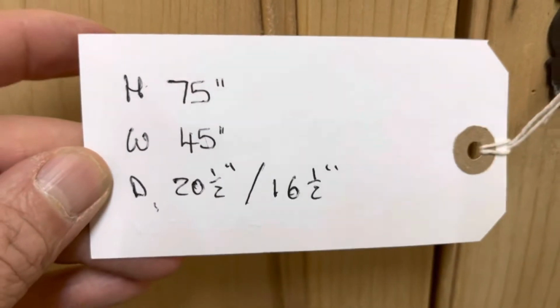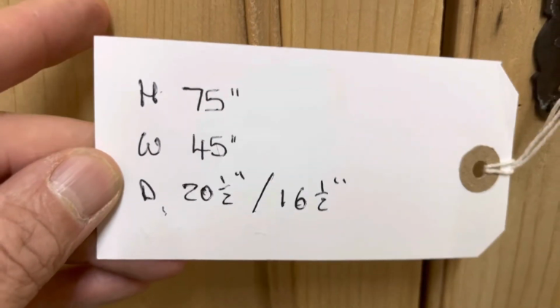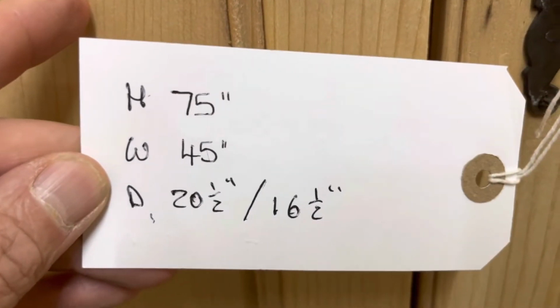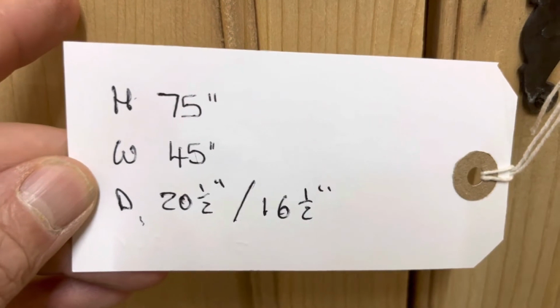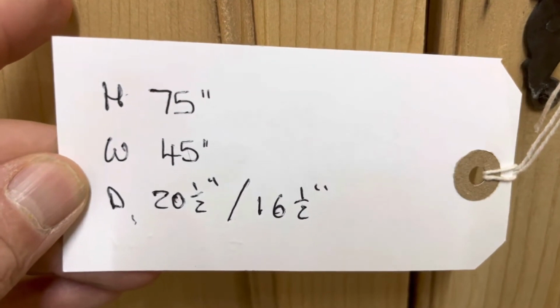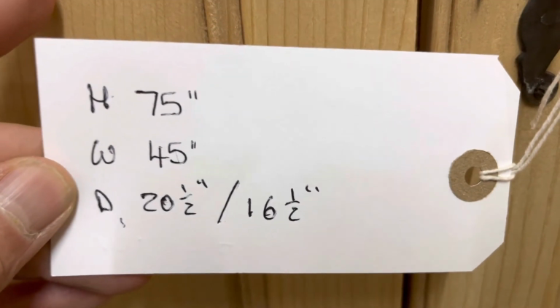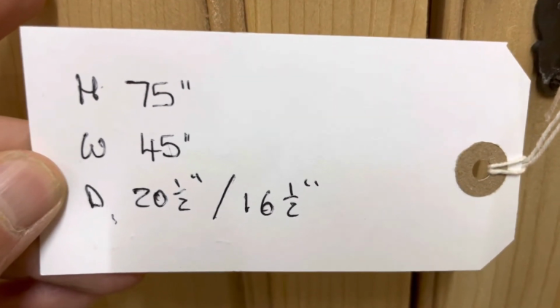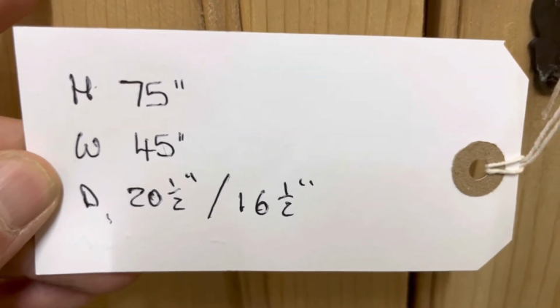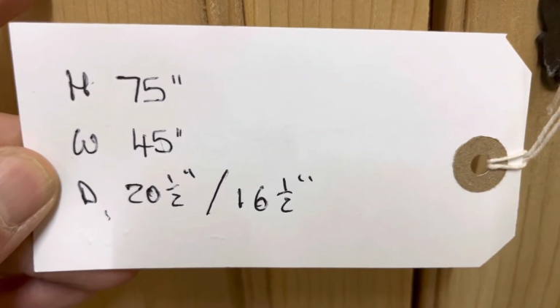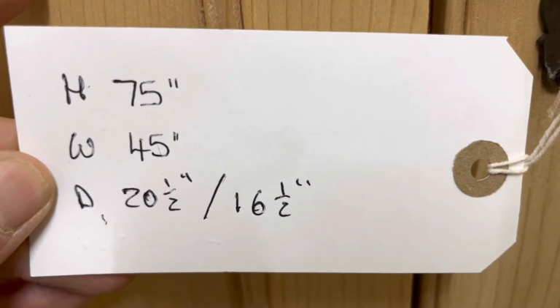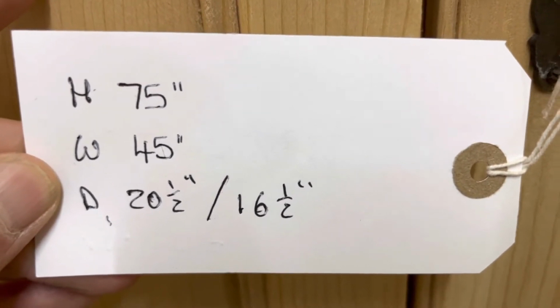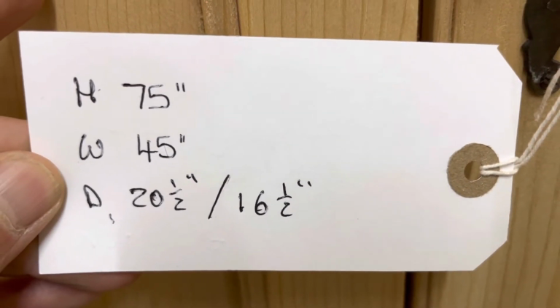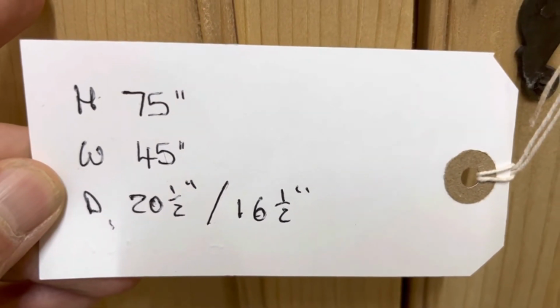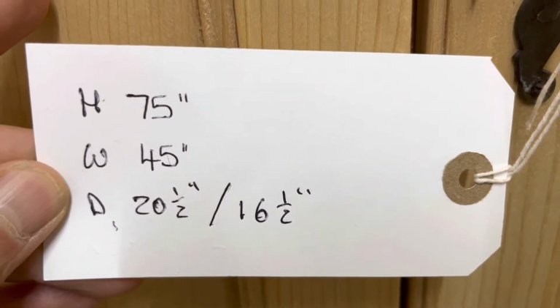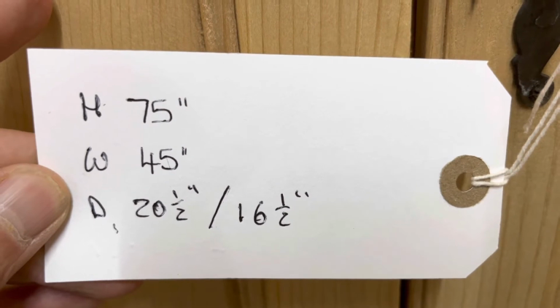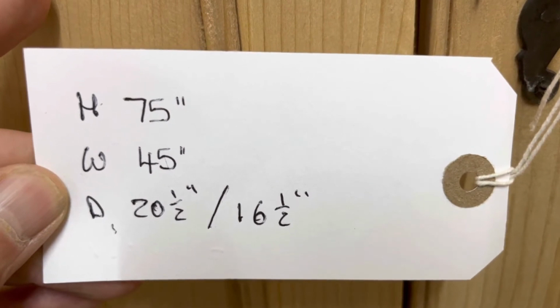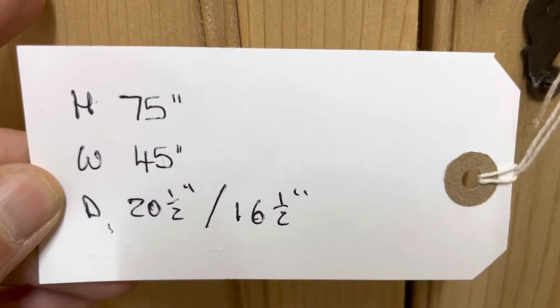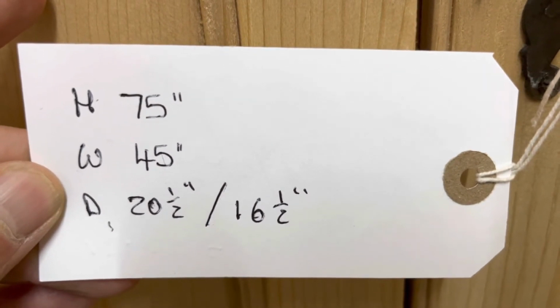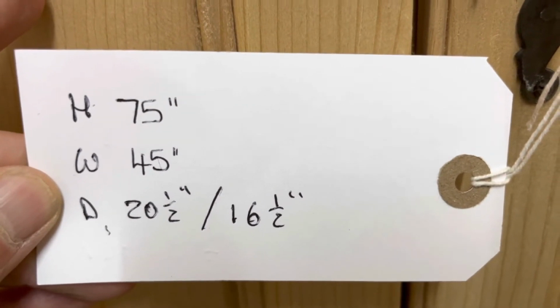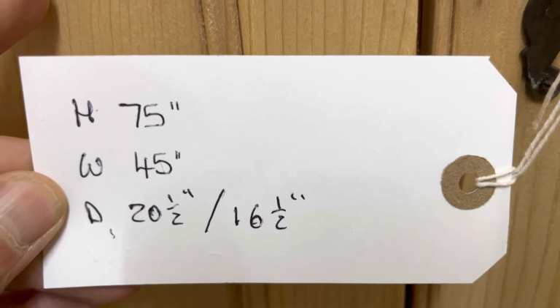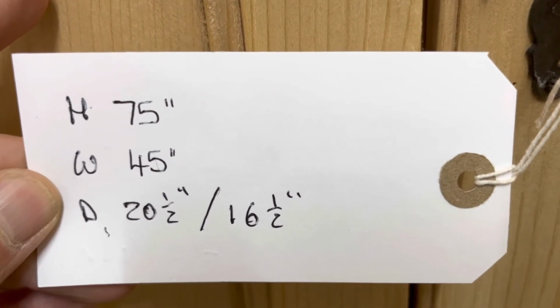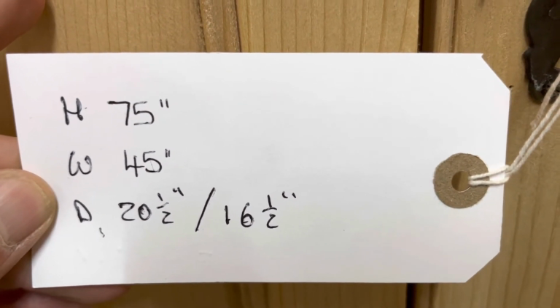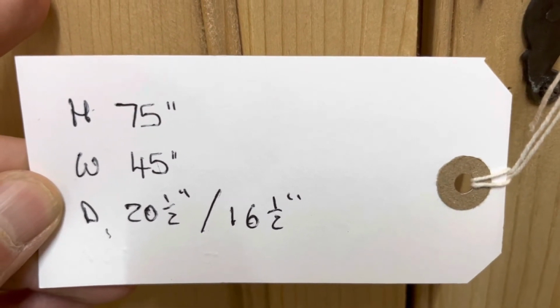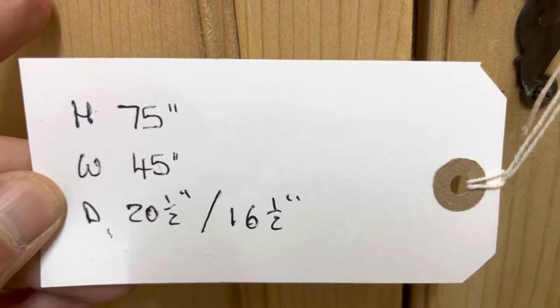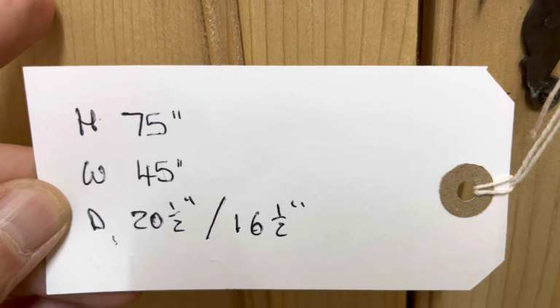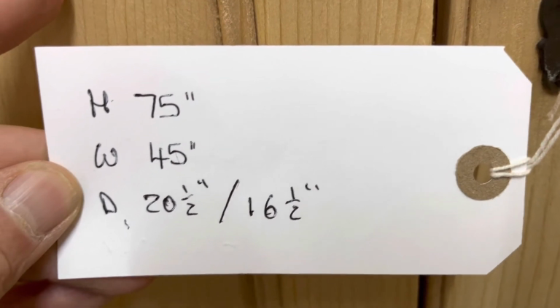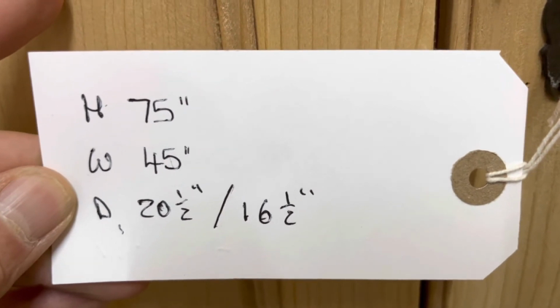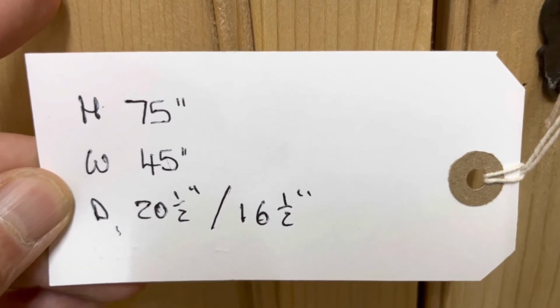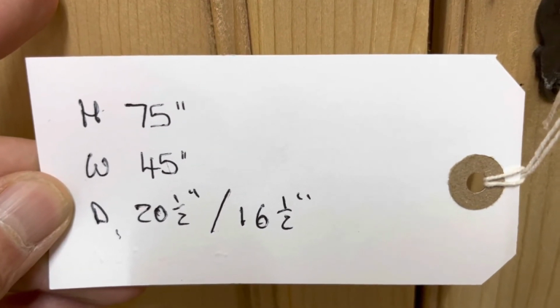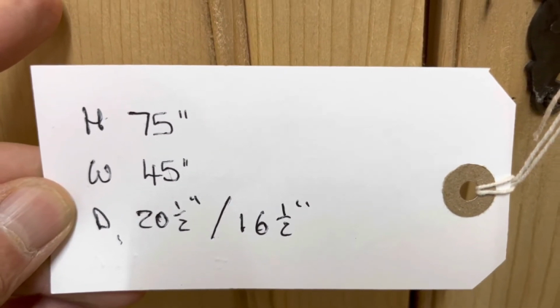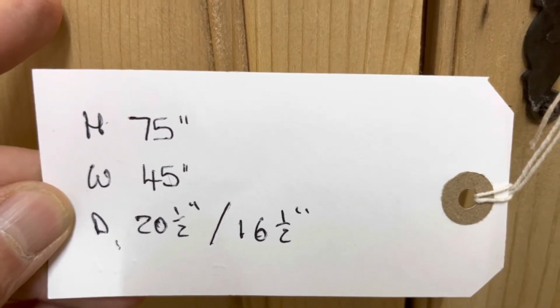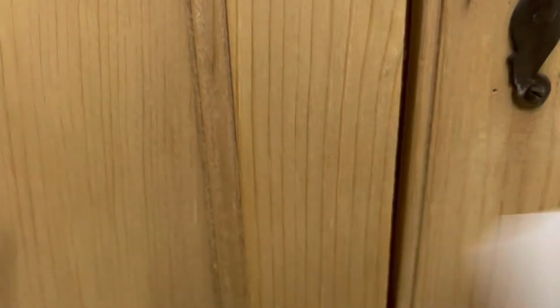The height is 75 inches, the width at the widest point — which is right at the top — is 45 inches. The depth is 20 and a half inches at the deepest point, and the internal depth inside the top is 16 and a half inches.